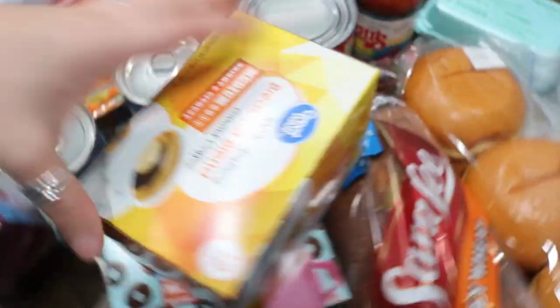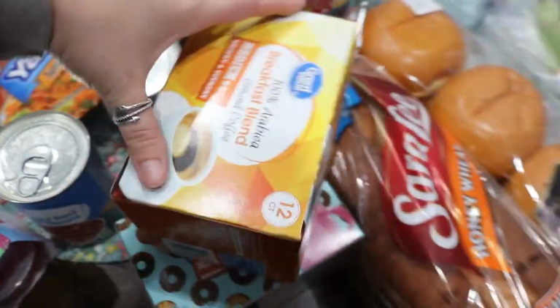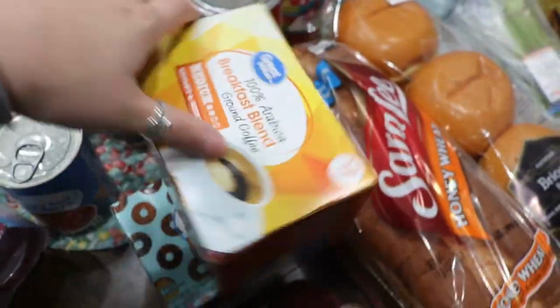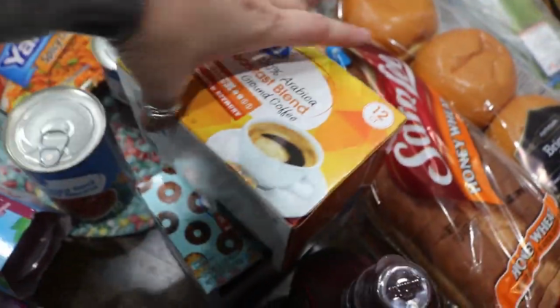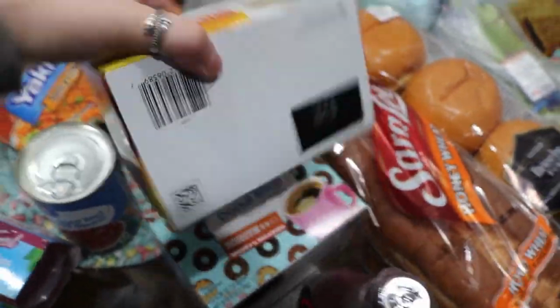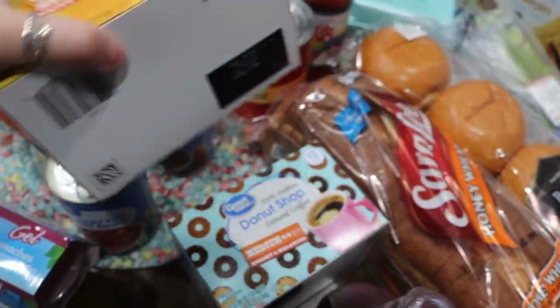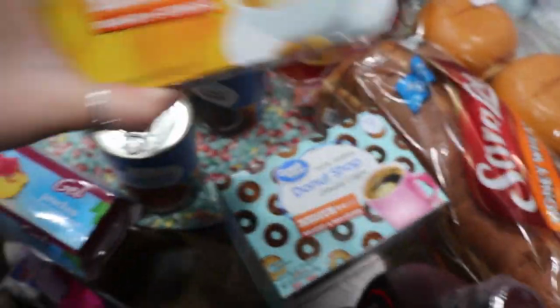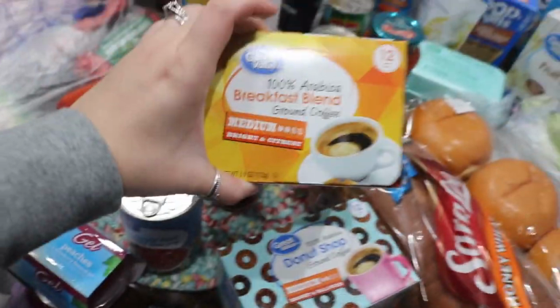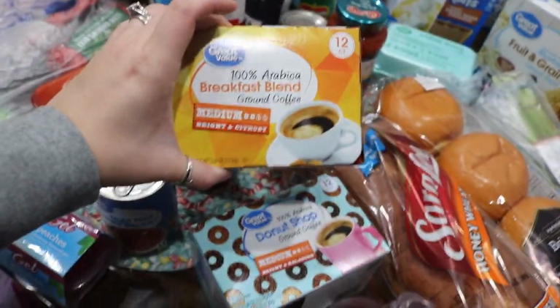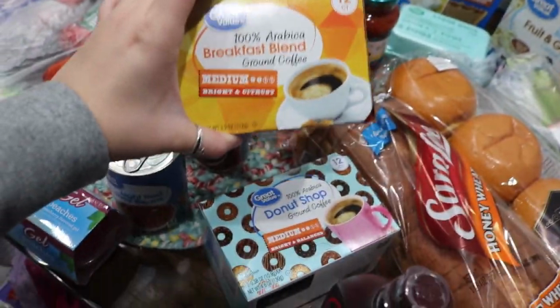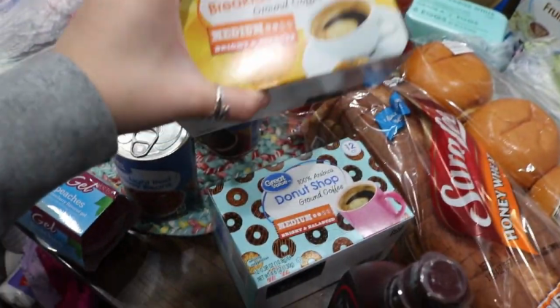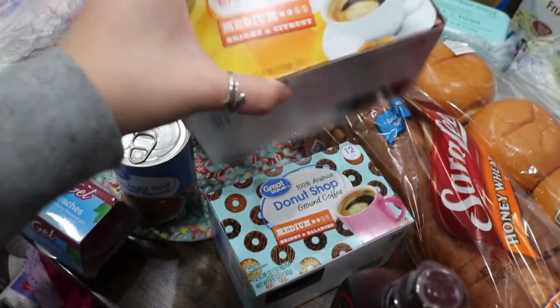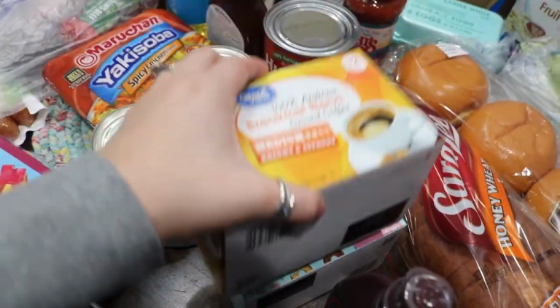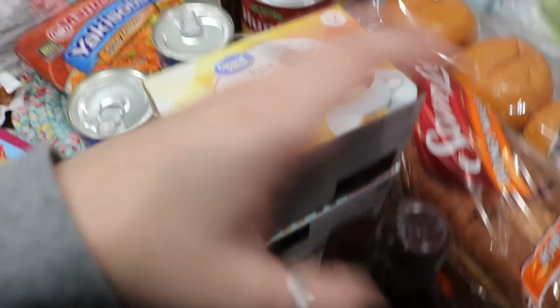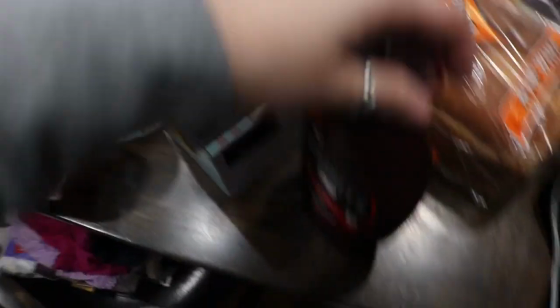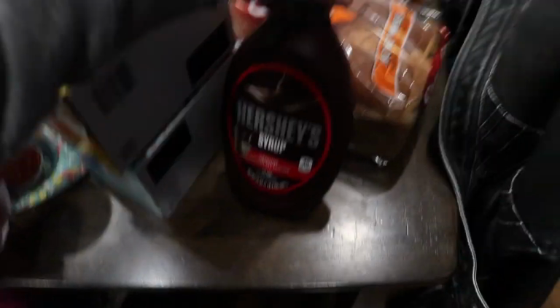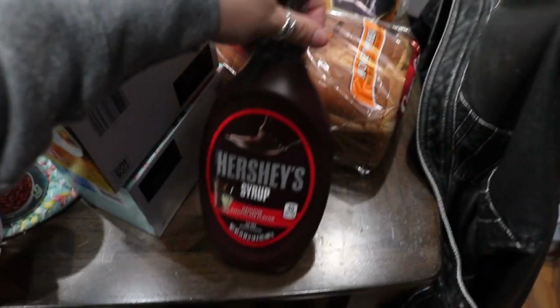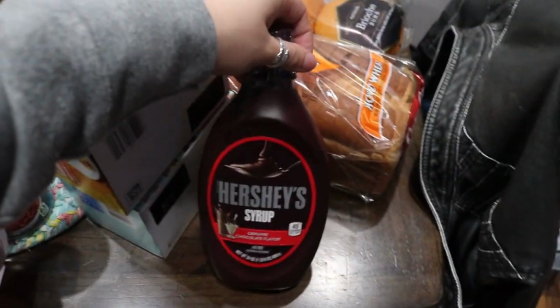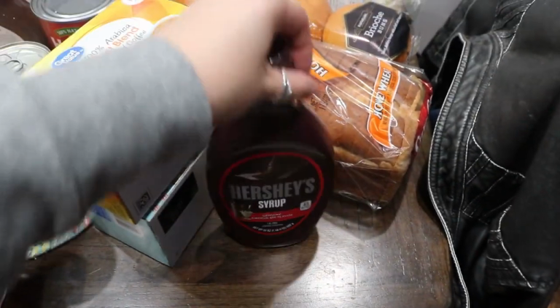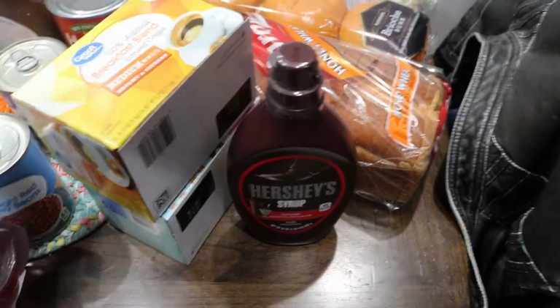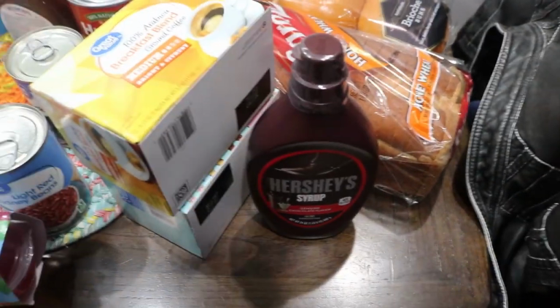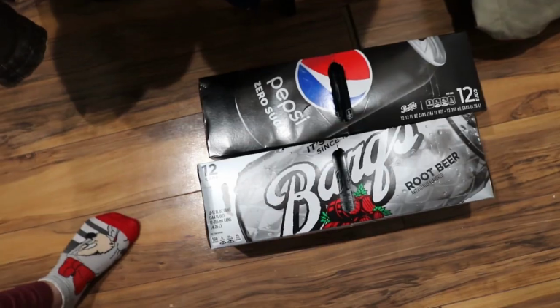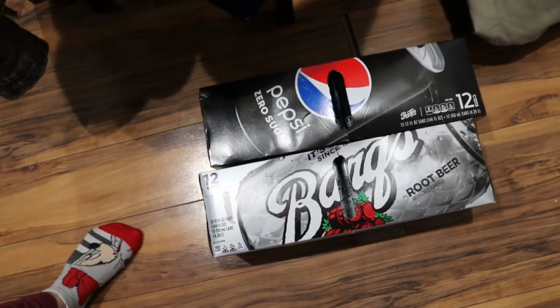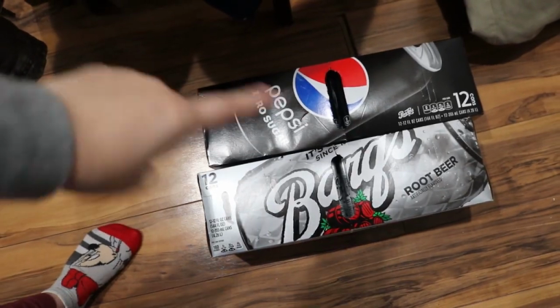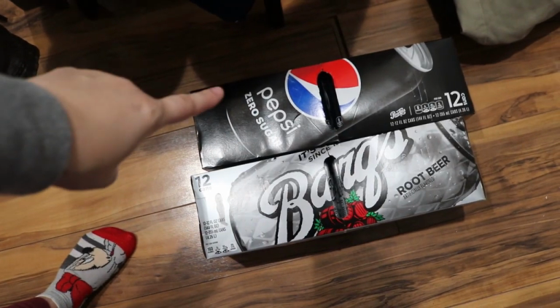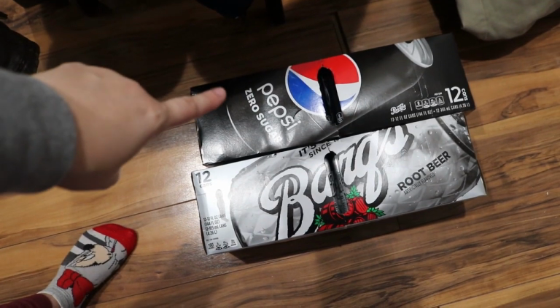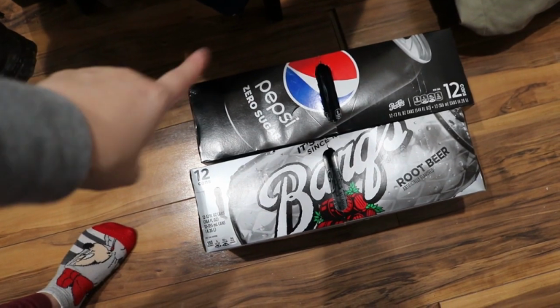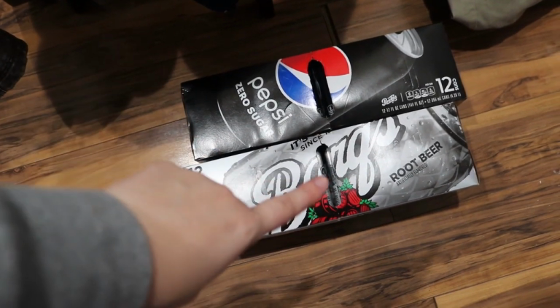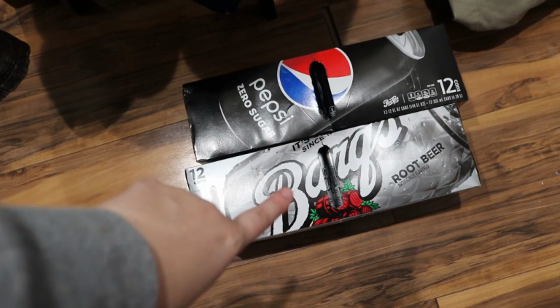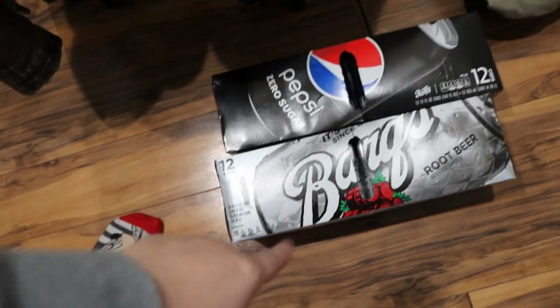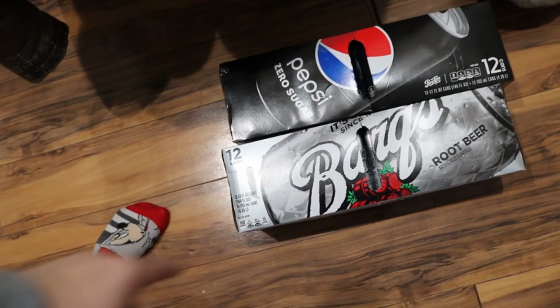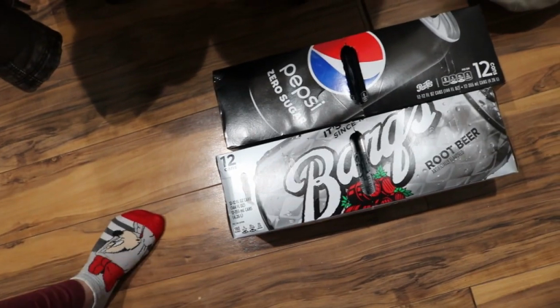I got two things of a half-pound of coffee. I got some Hershey's syrup, a carton of Pepsi Zero for me, and root beer for my husband.